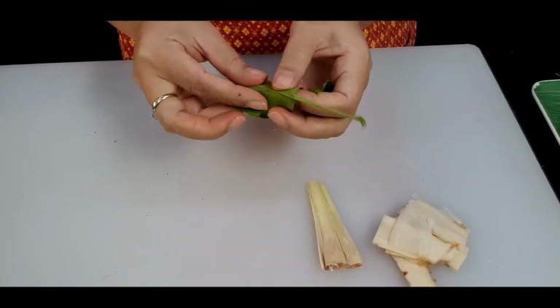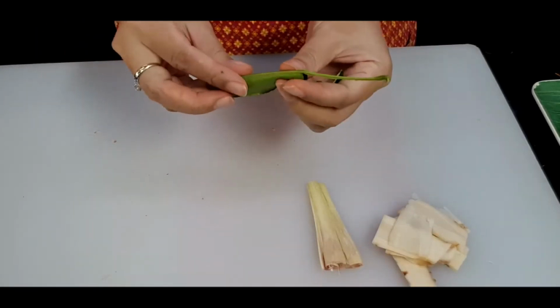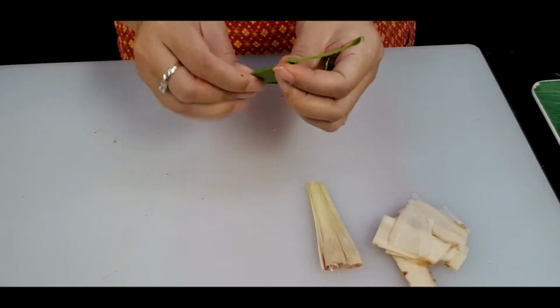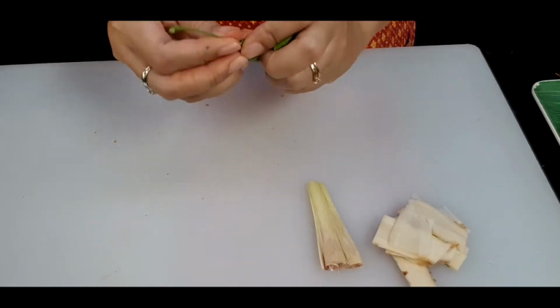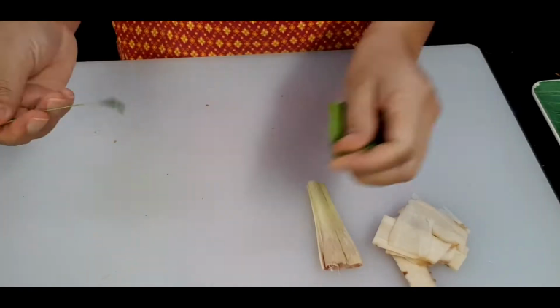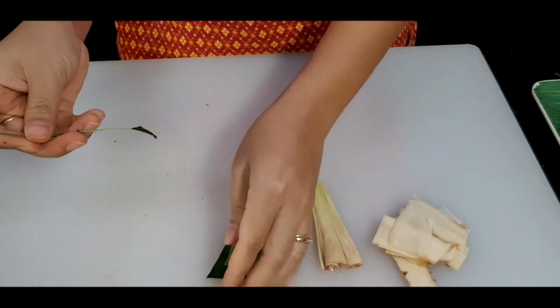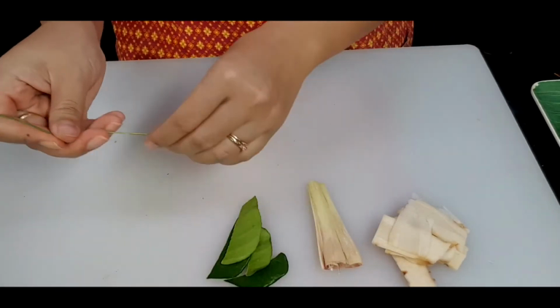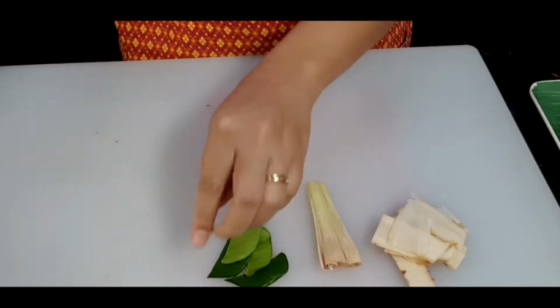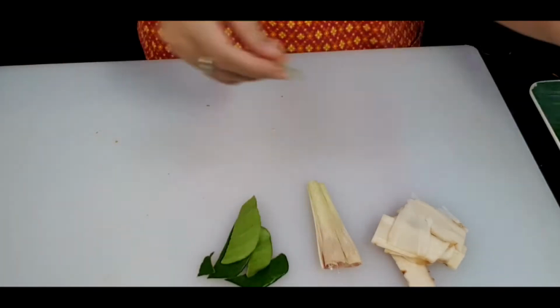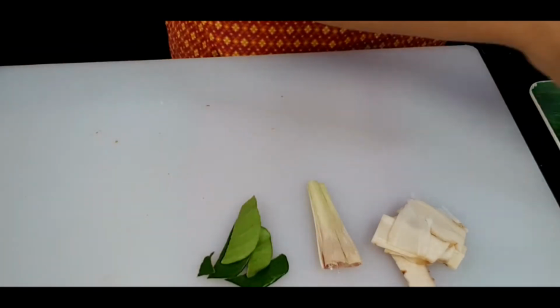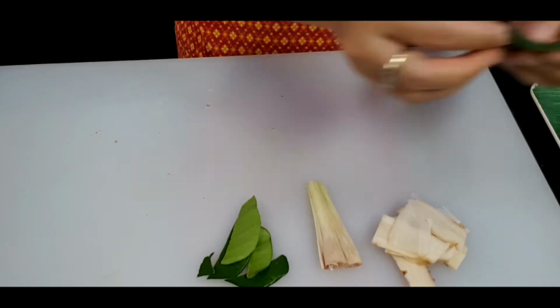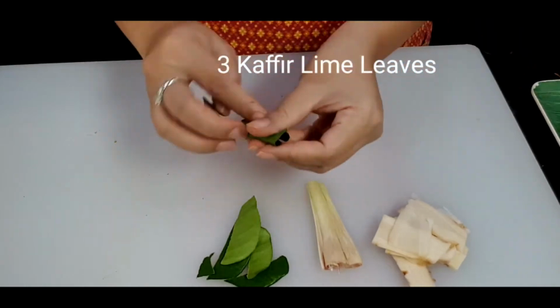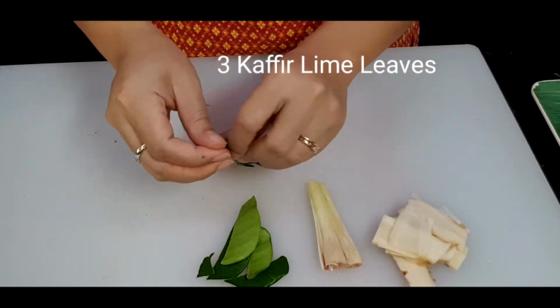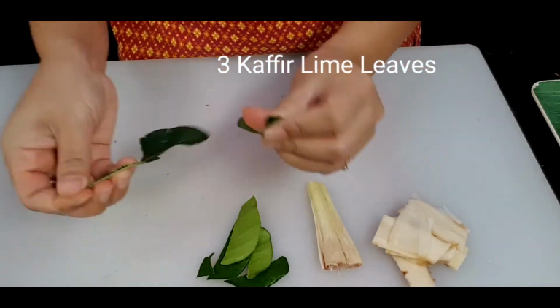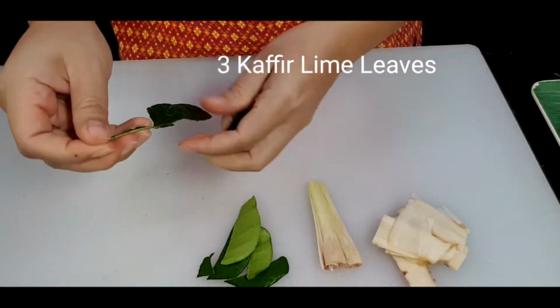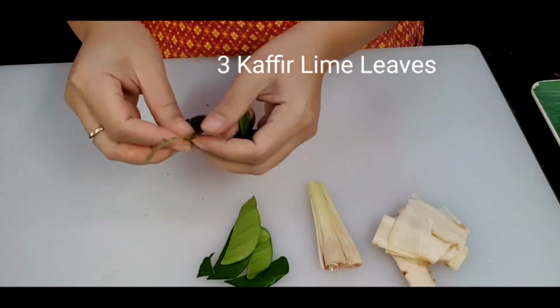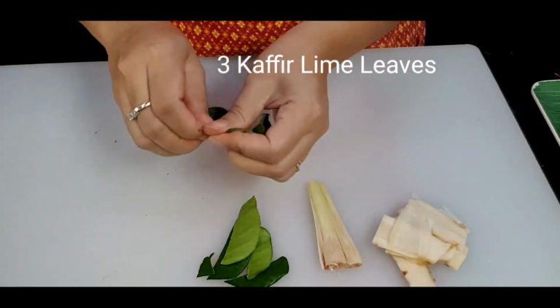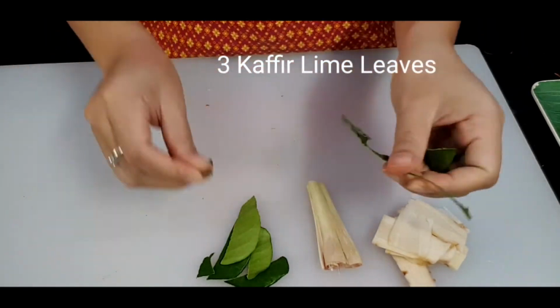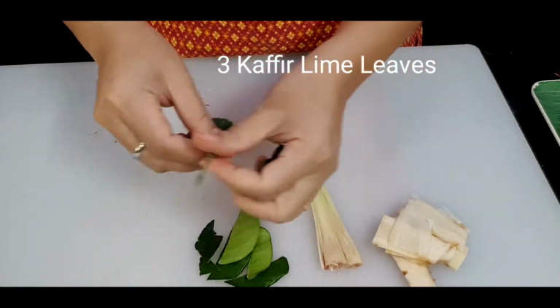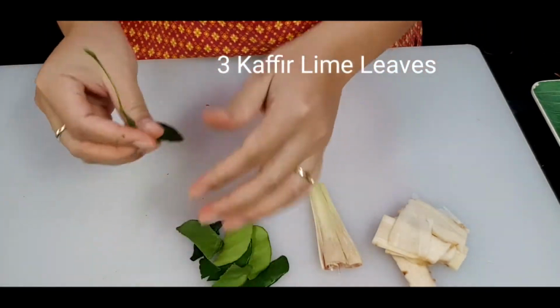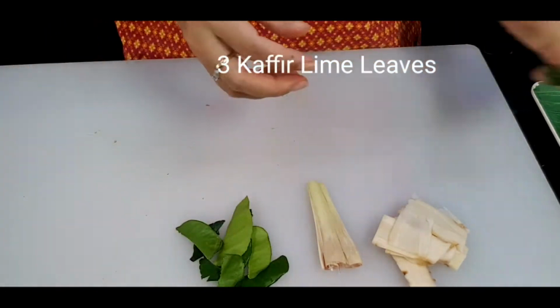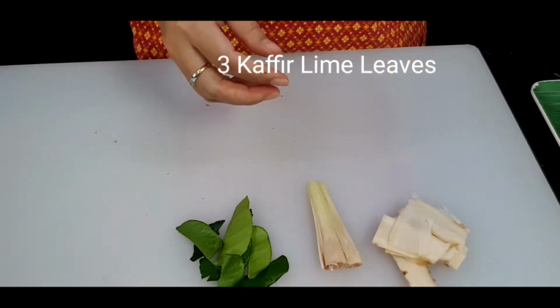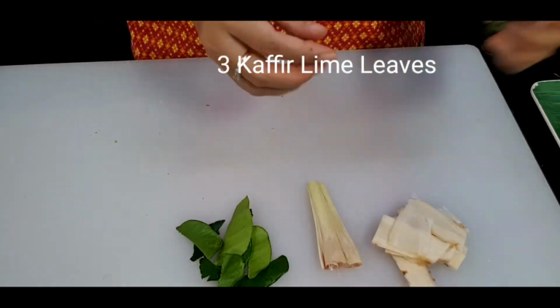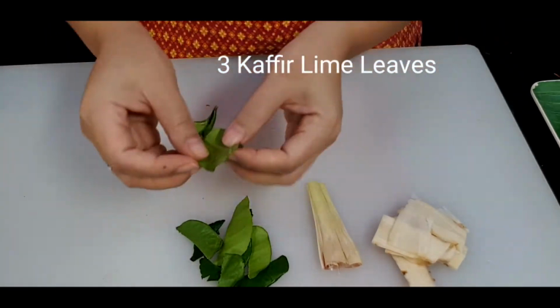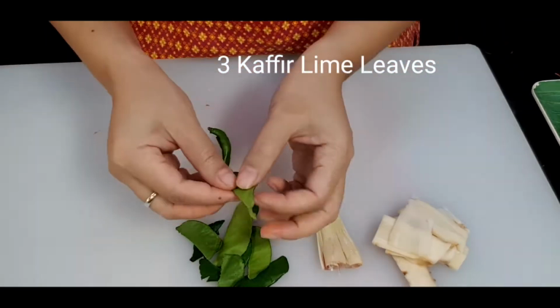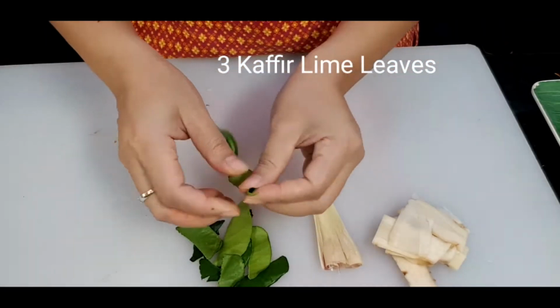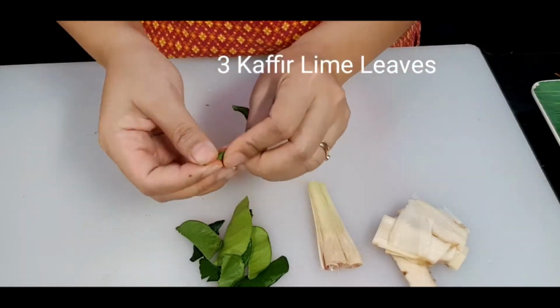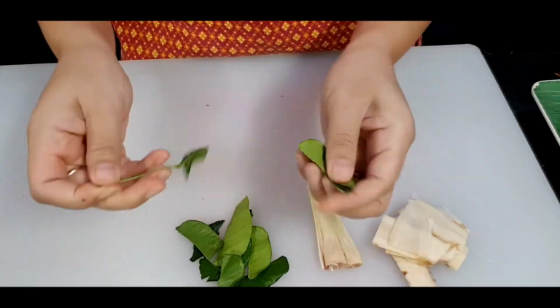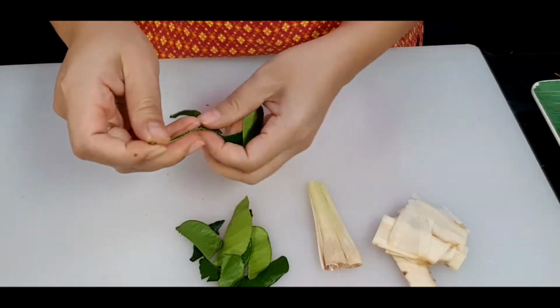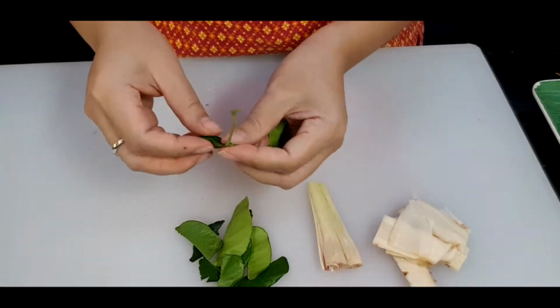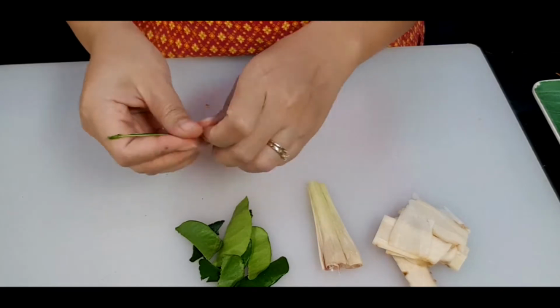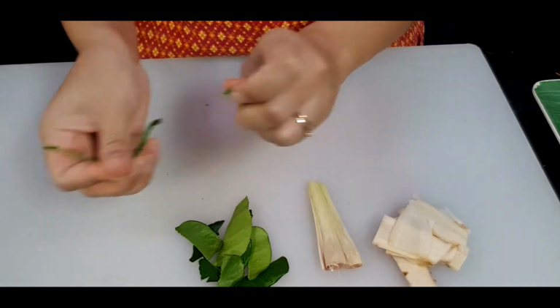For the kaffir lime leaves, I'm just going to remove the stem and put them aside together with the herbs.